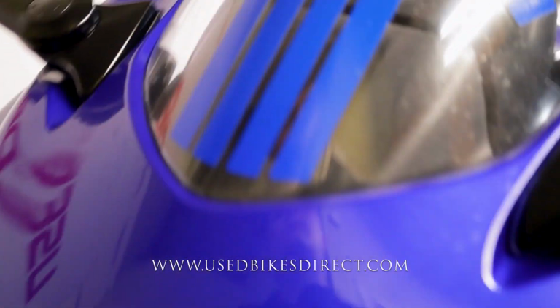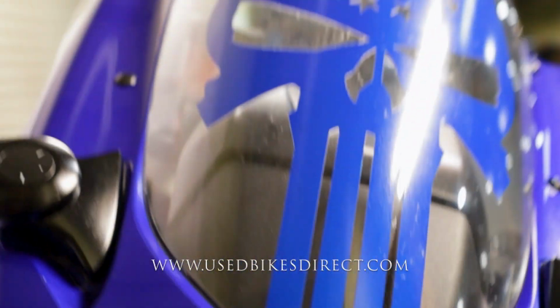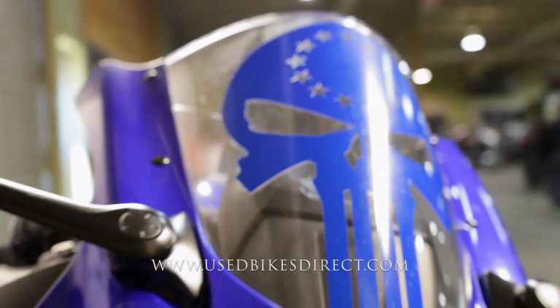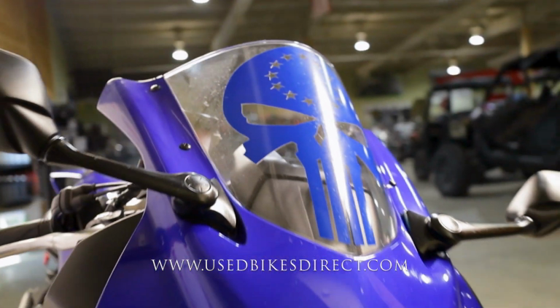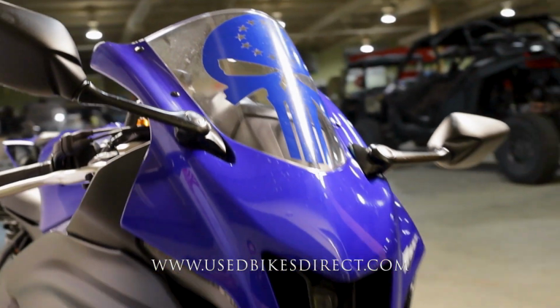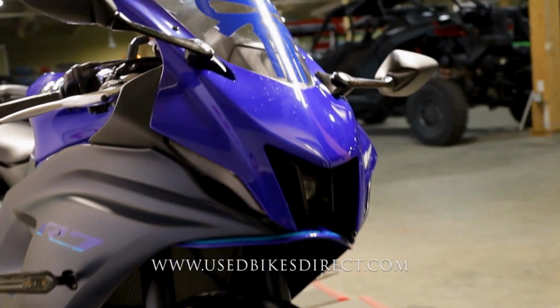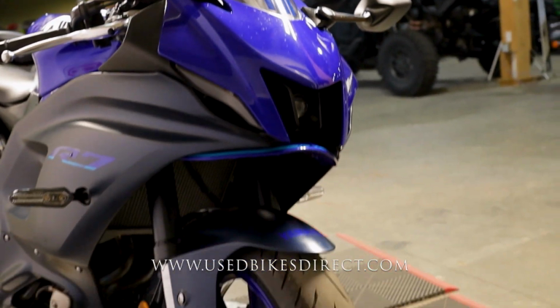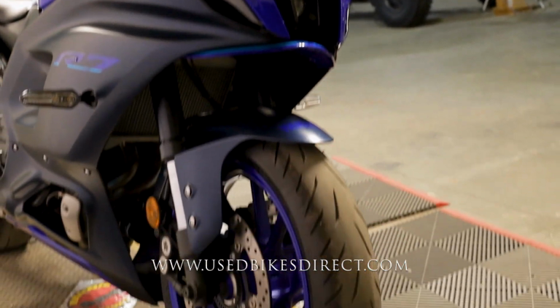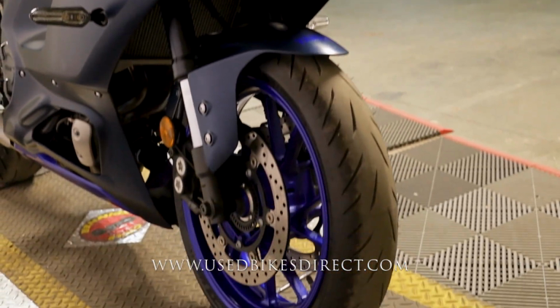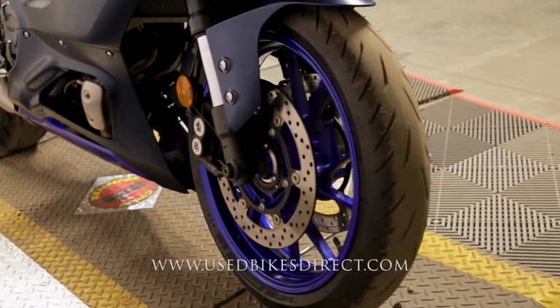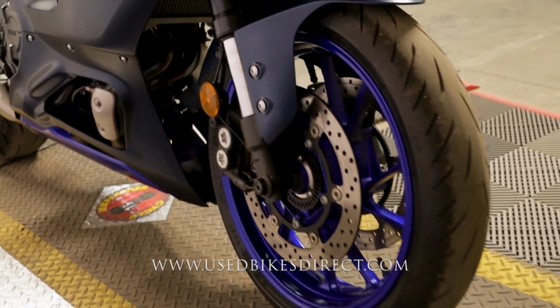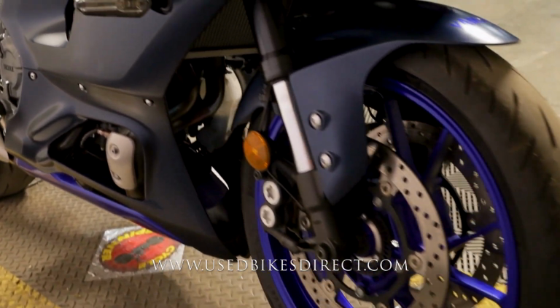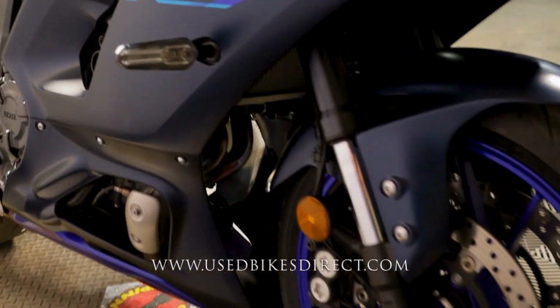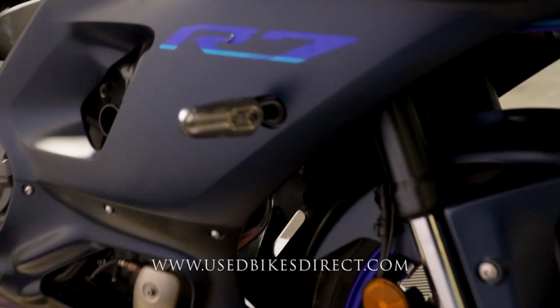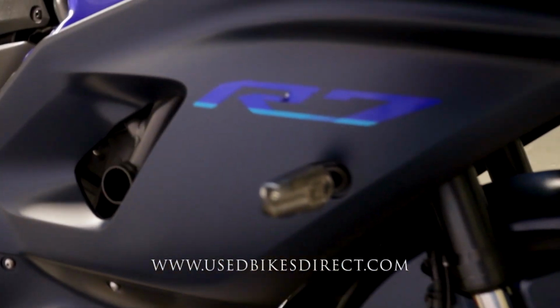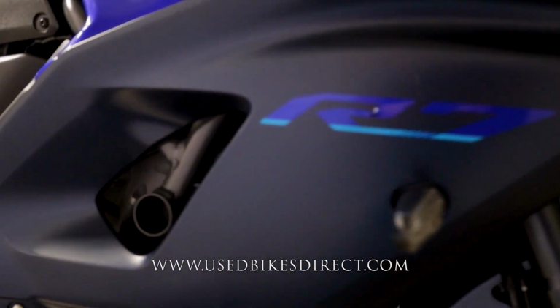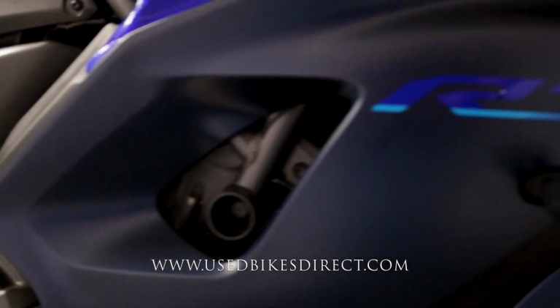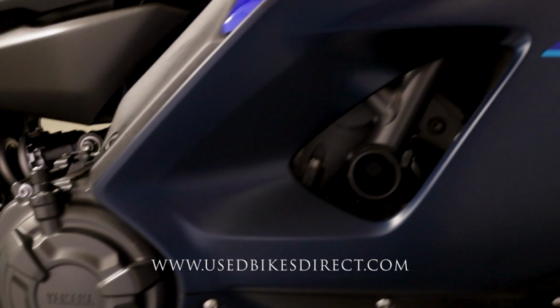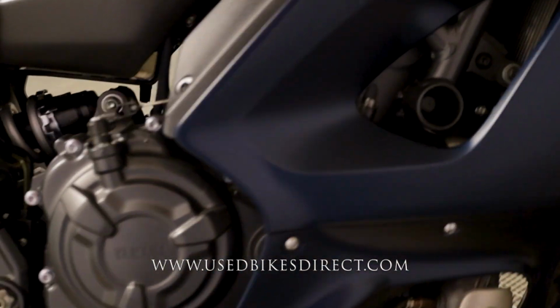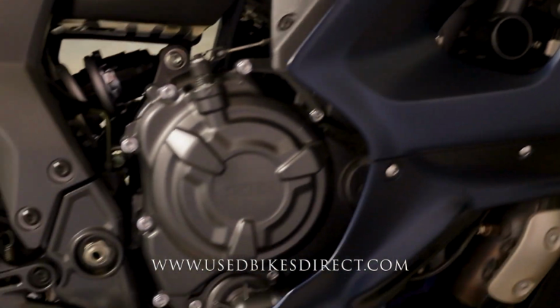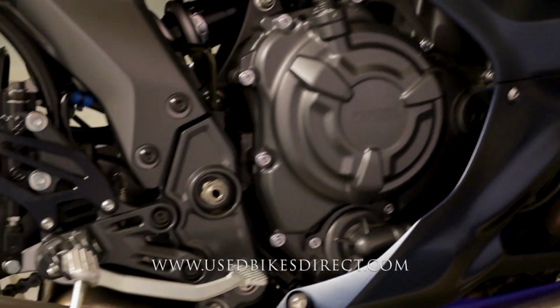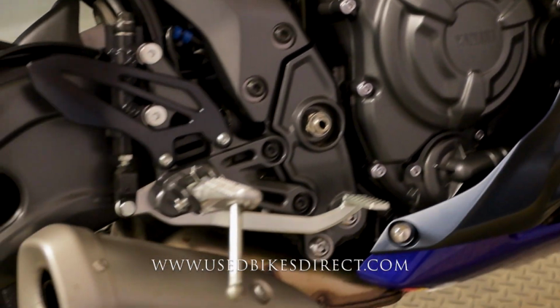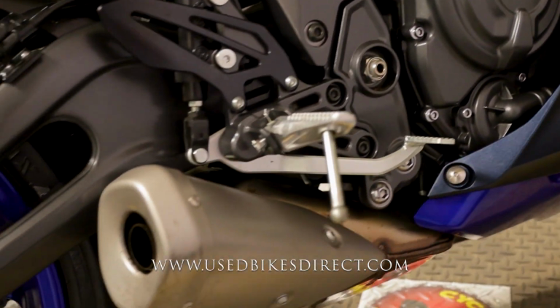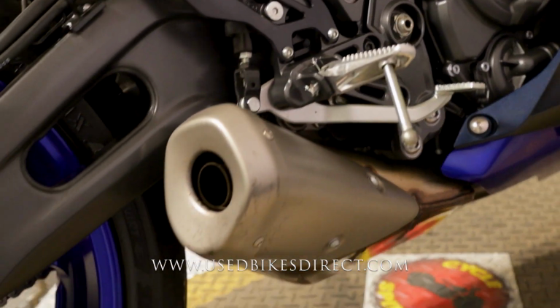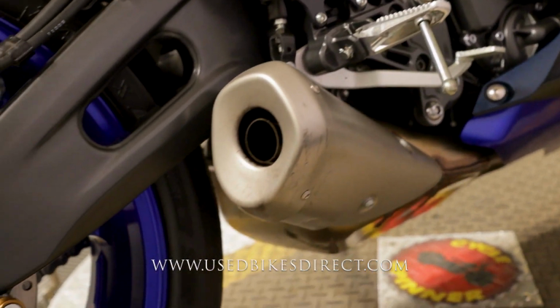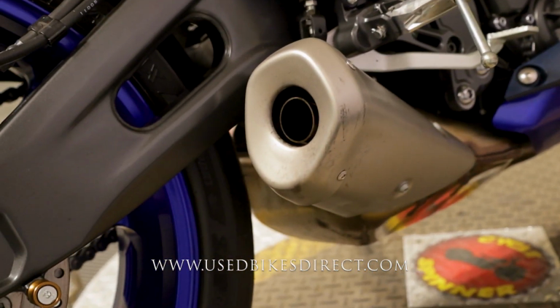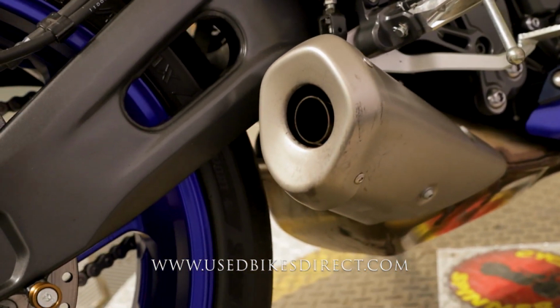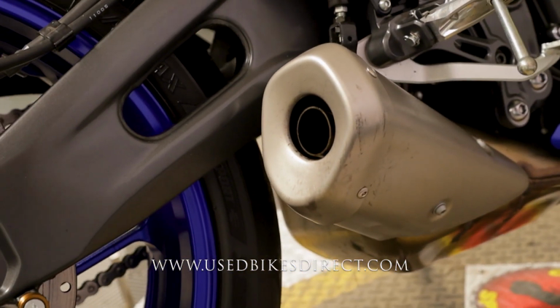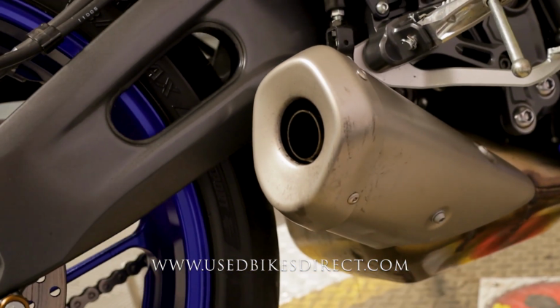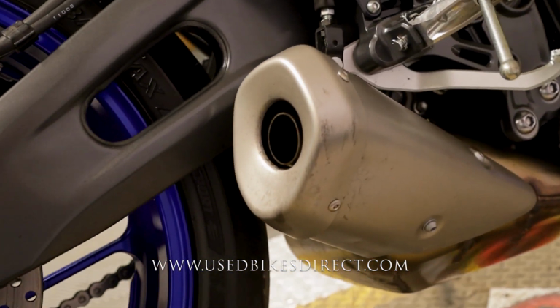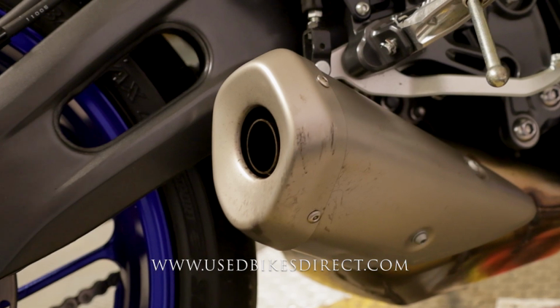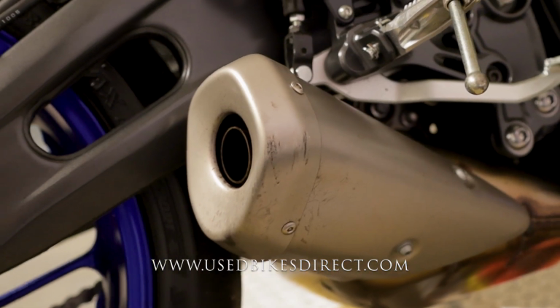So like I said, this is a 2022 Yamaha YZF-R7. It's going to feature Yamaha's 689cc twin-cylinder engine paired up to a 6-speed transmission. Low mileage bike we're checking out today — only 1,116 miles.